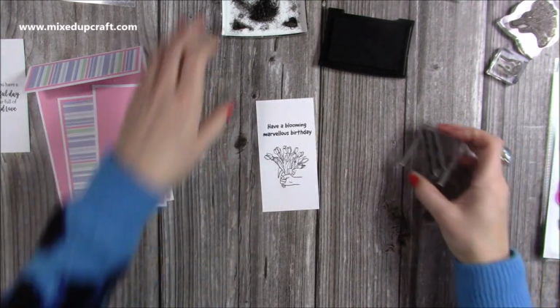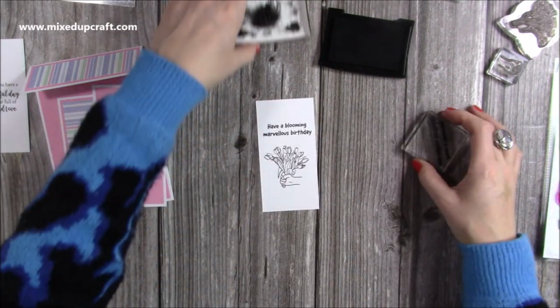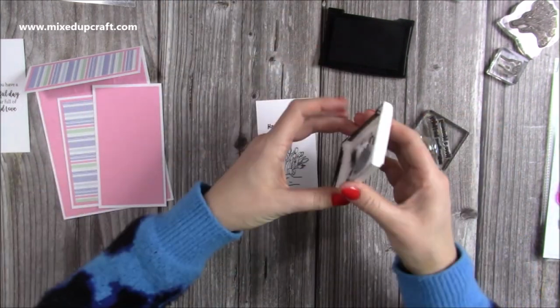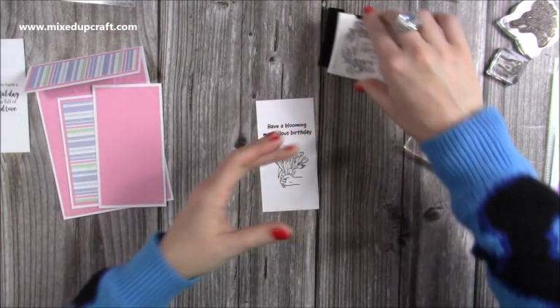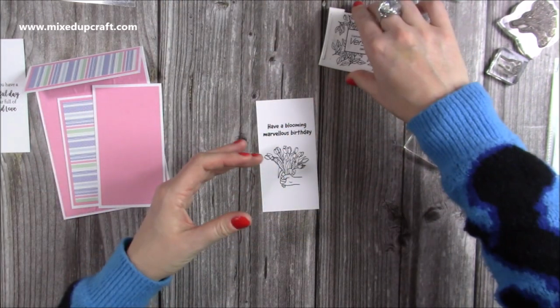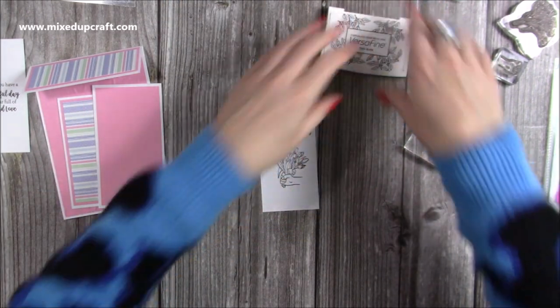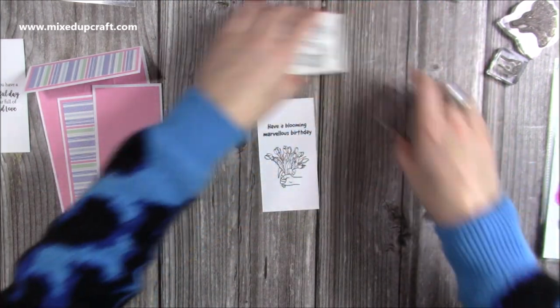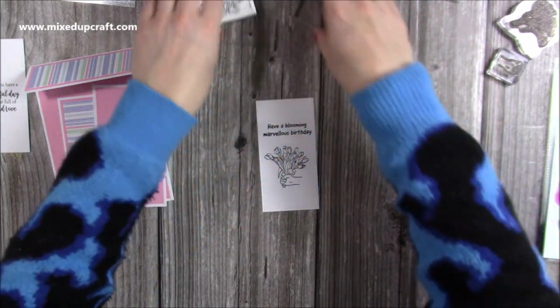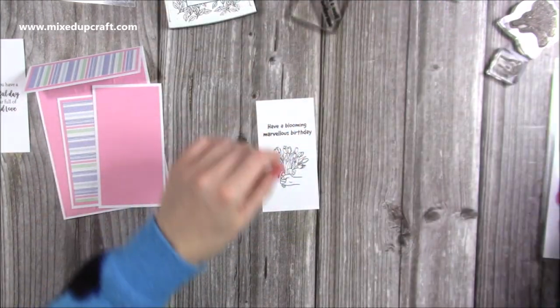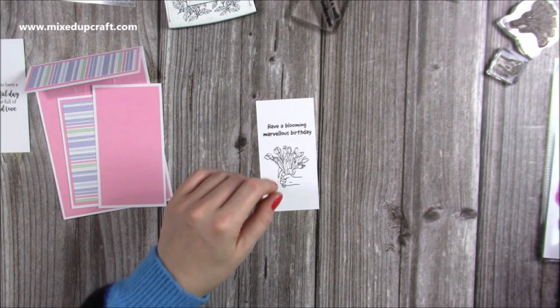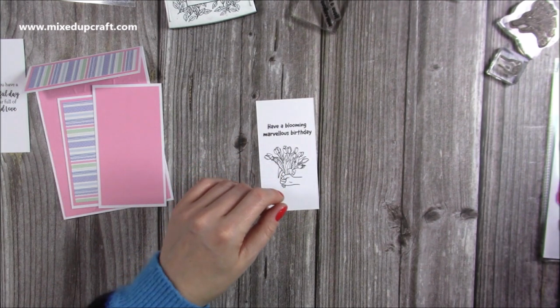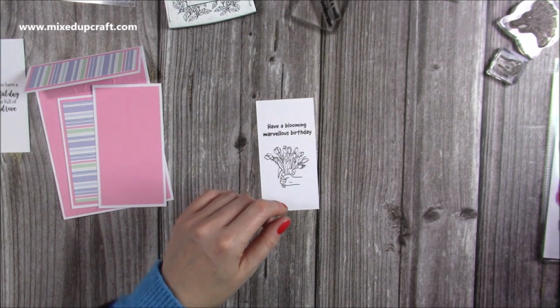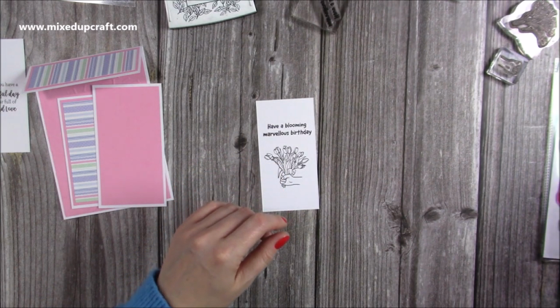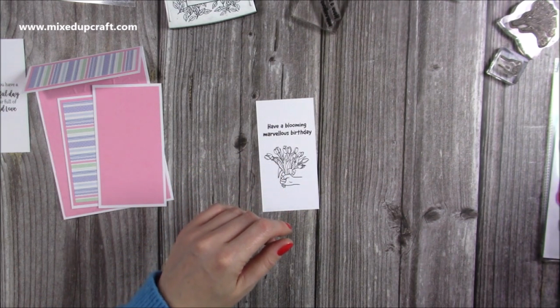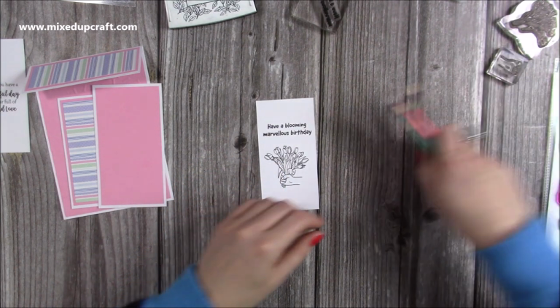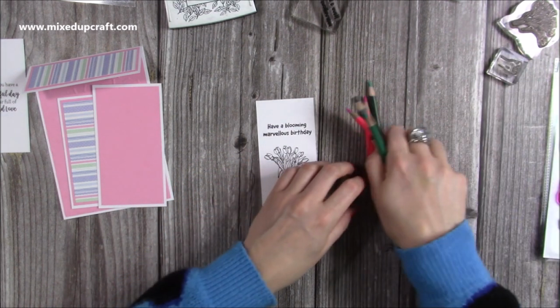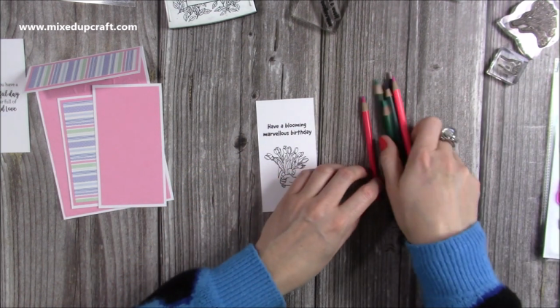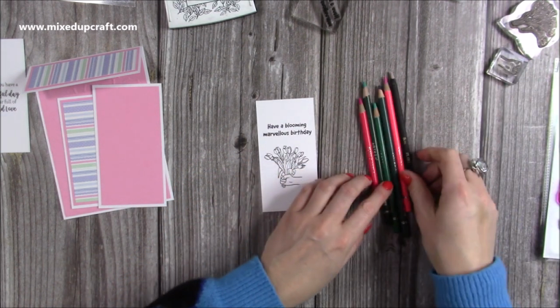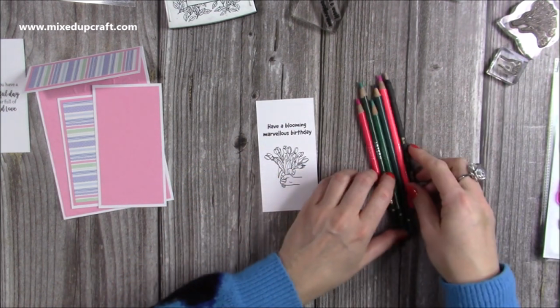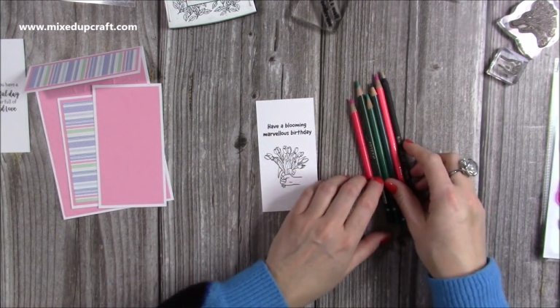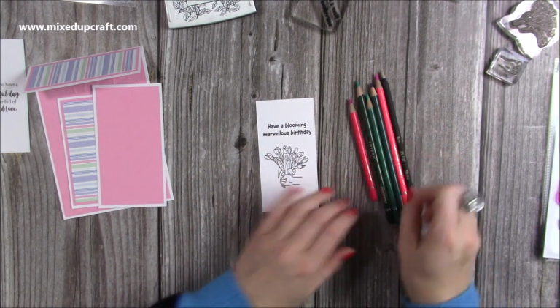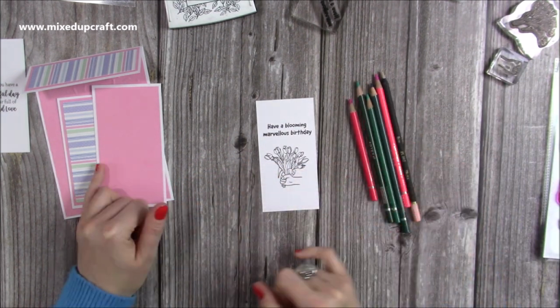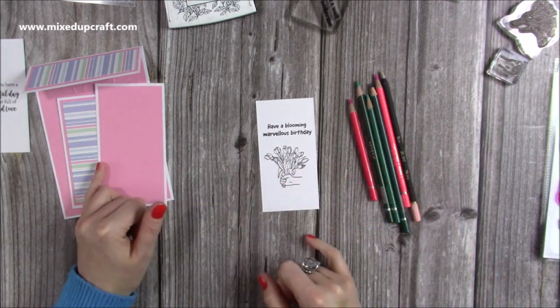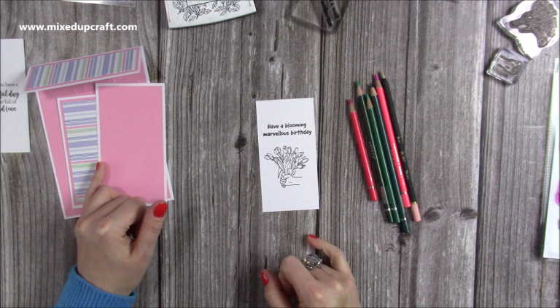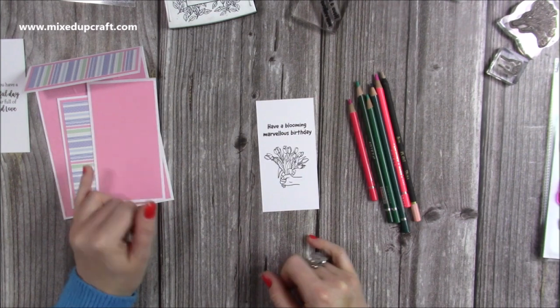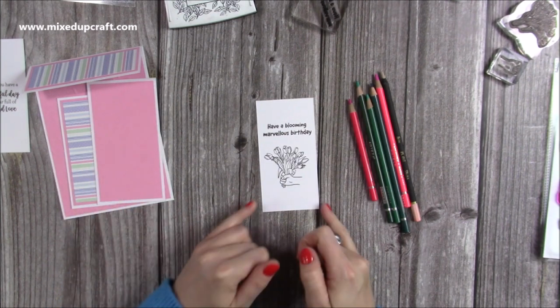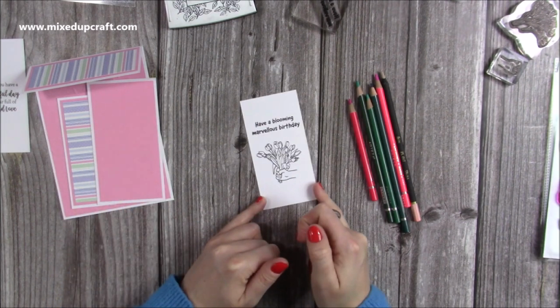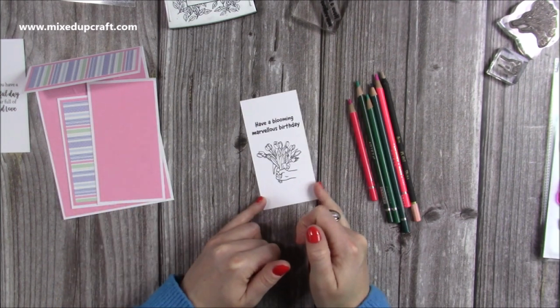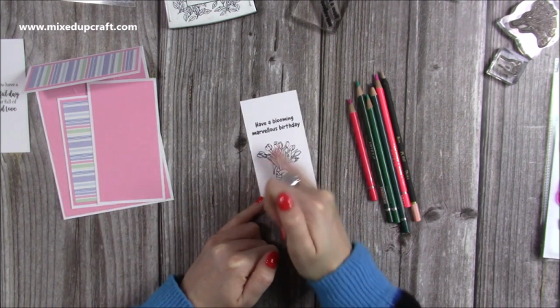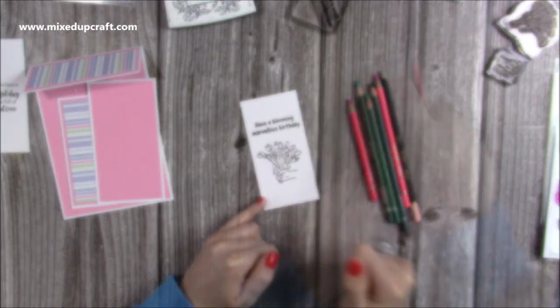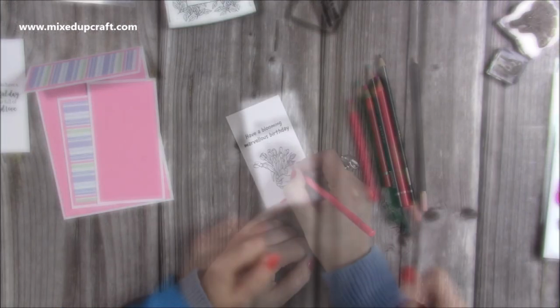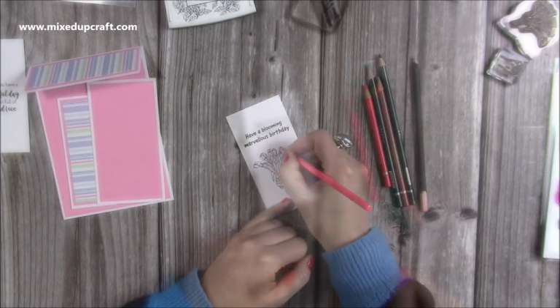Now I'm going to colour this all in. I'm using just some Arteza coloured pencils — I've got a selection of colours that went really well with this paper pad, so I'm just going to spend a couple of minutes colouring that all in.